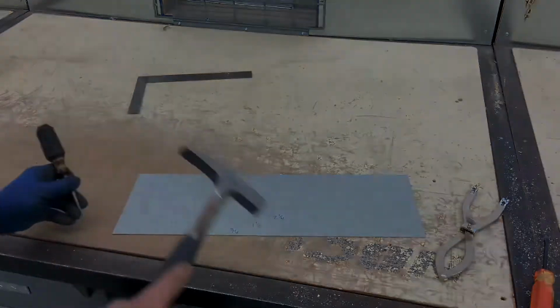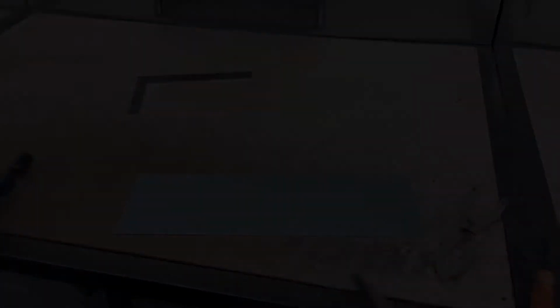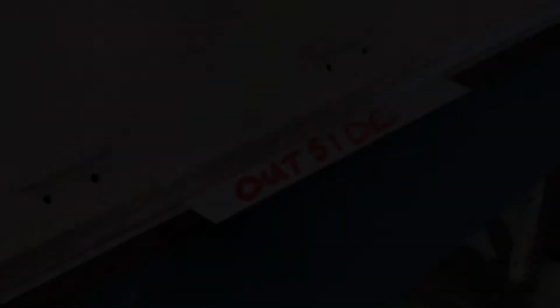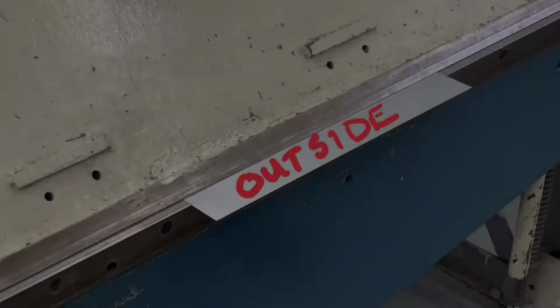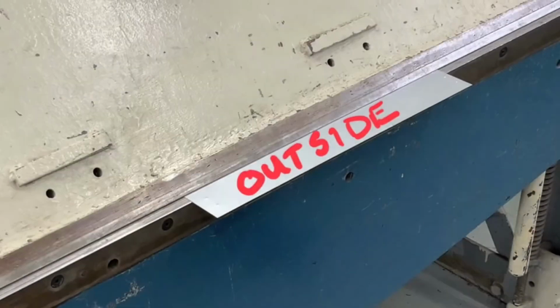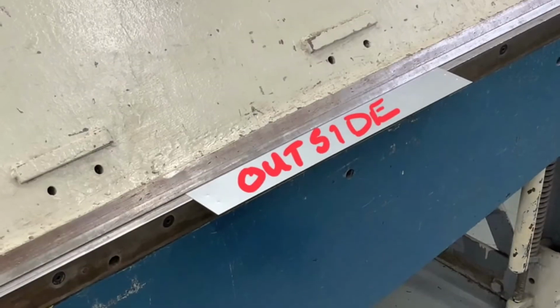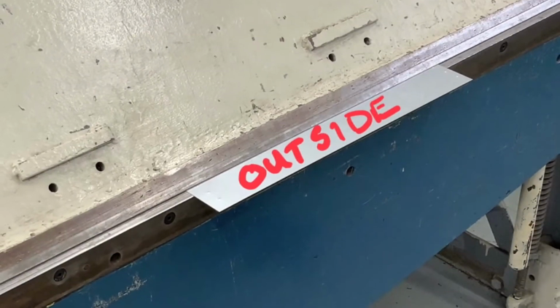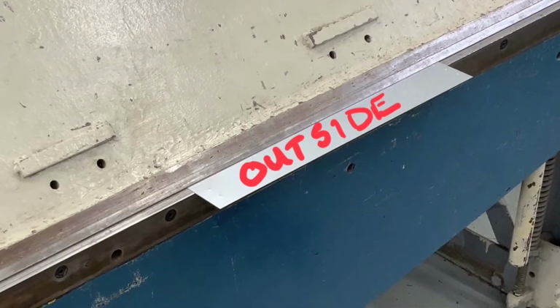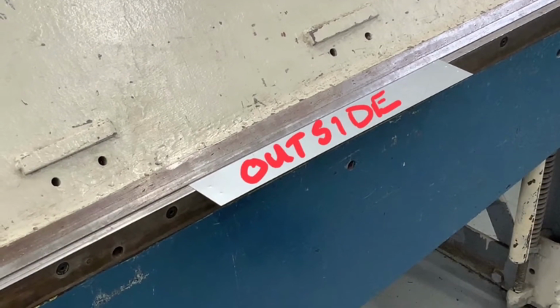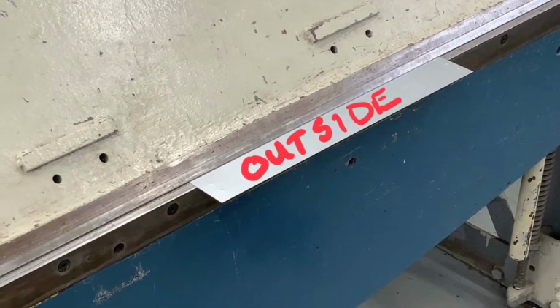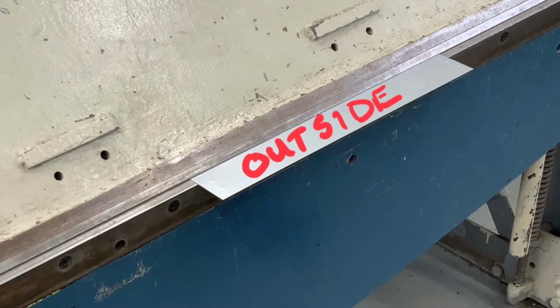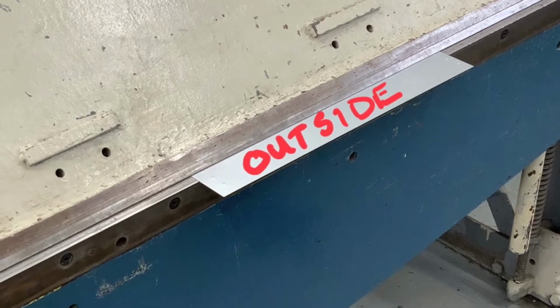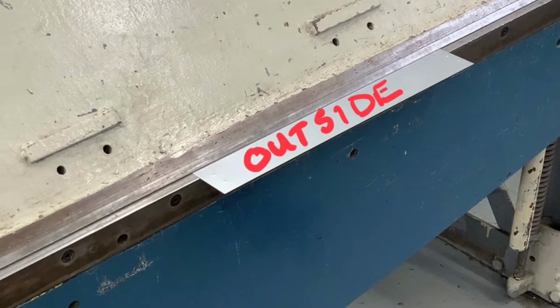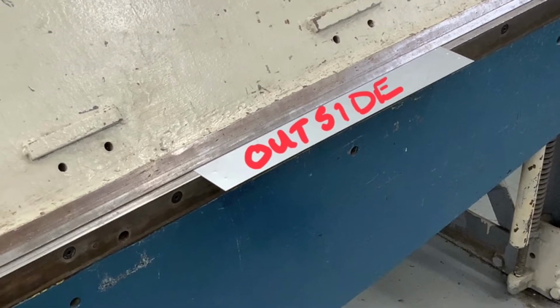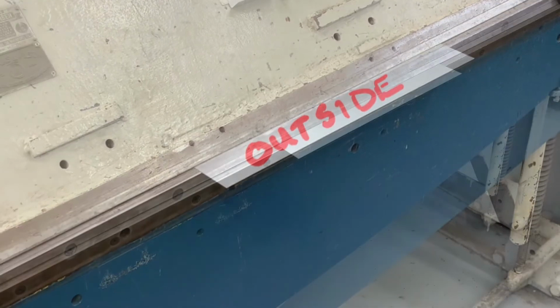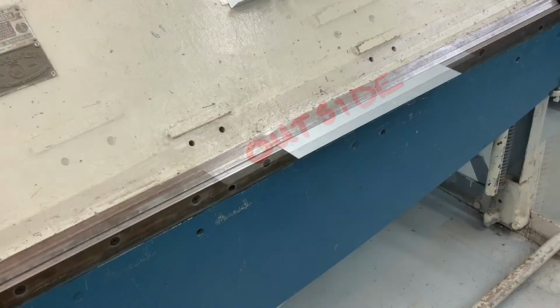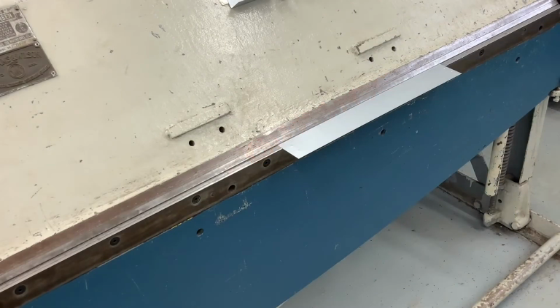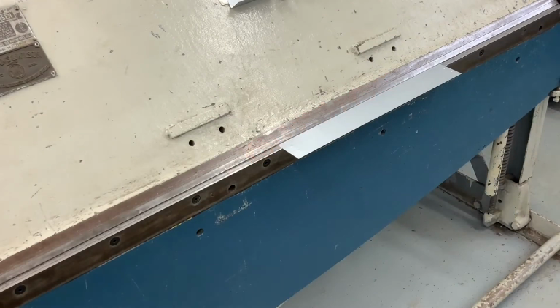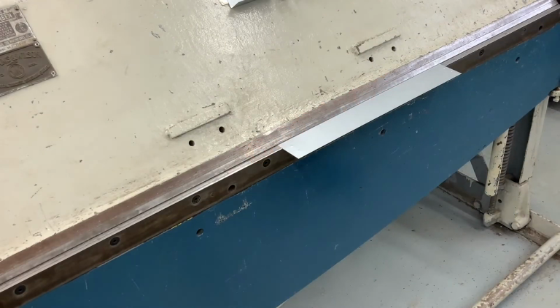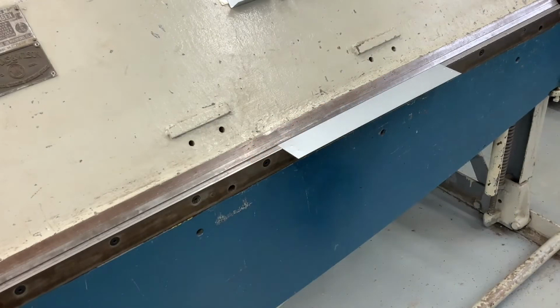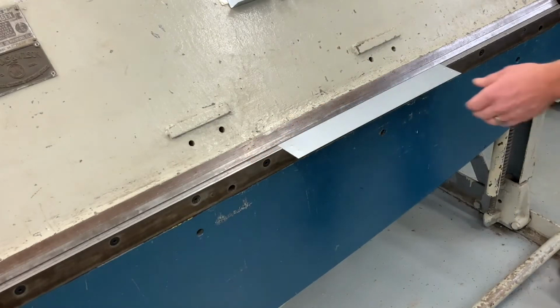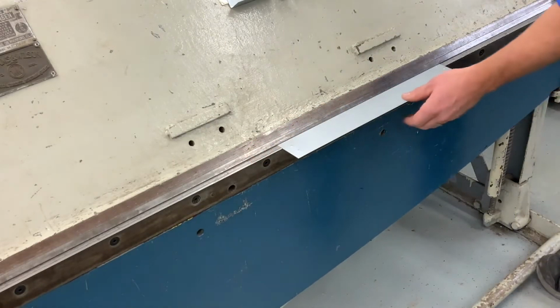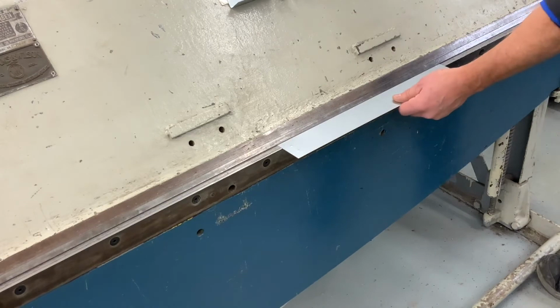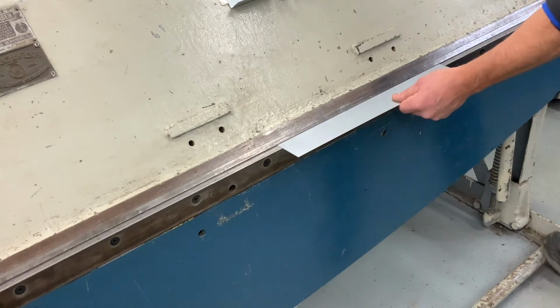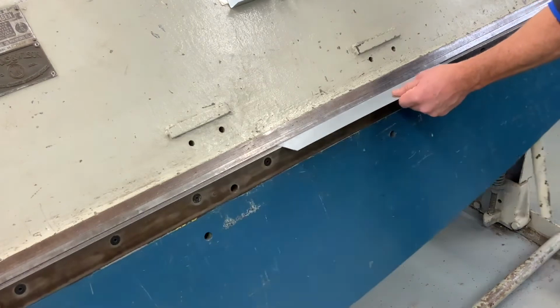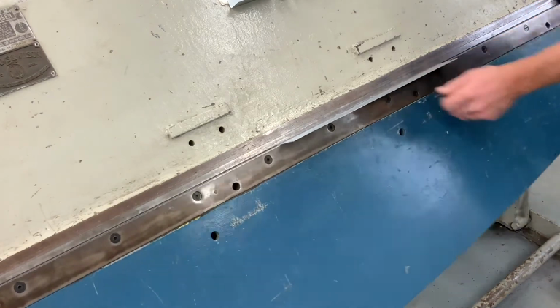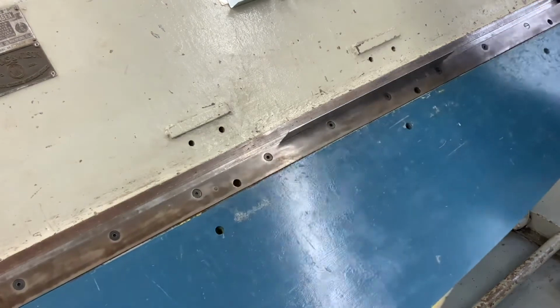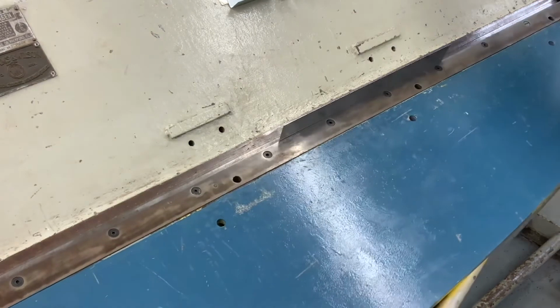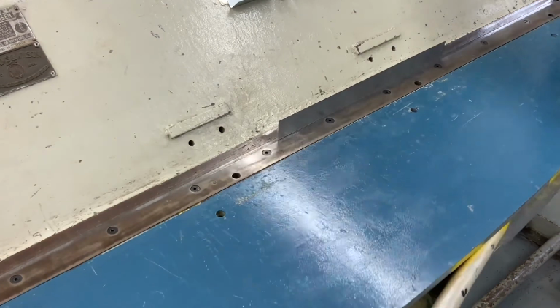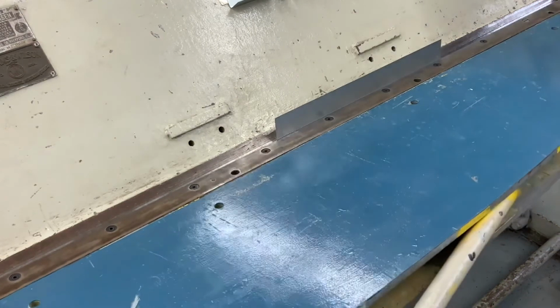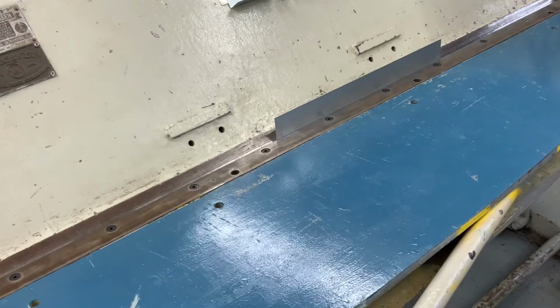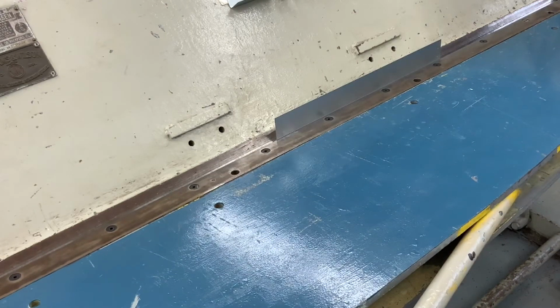Now that's done, place the fitting so you can see the outside and insert the metal to the third line, which is your two and a quarter line, and bend up ninety degrees.